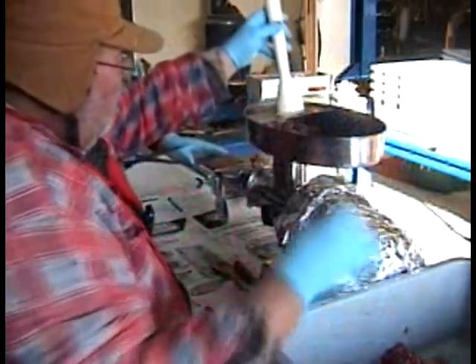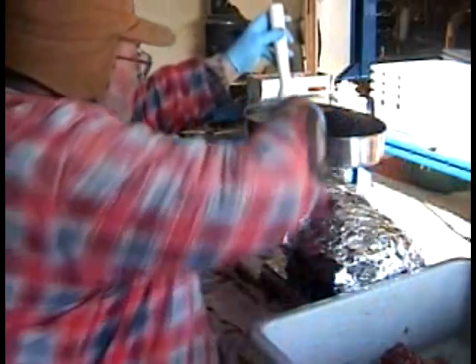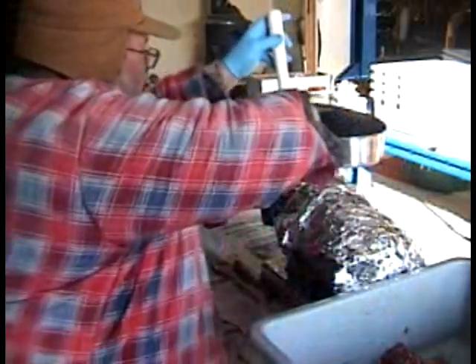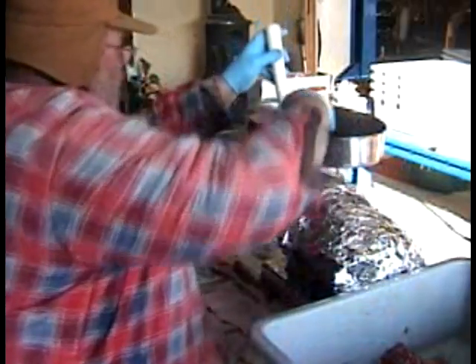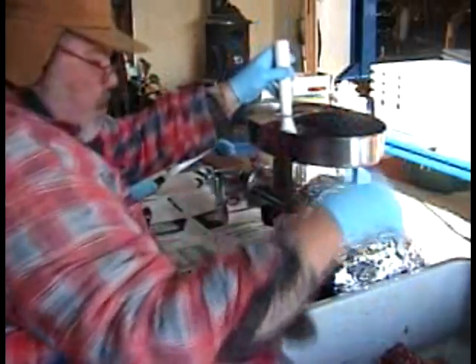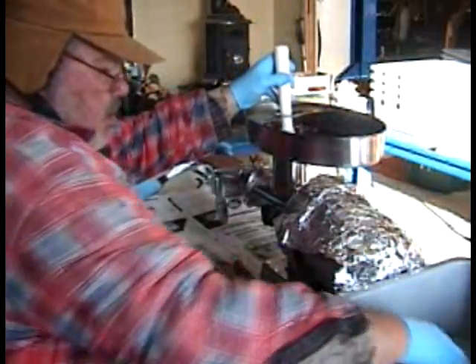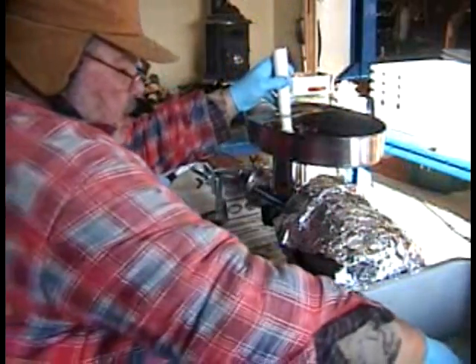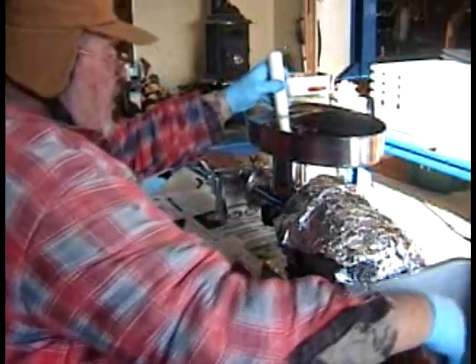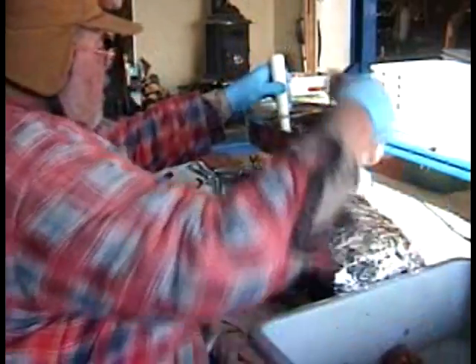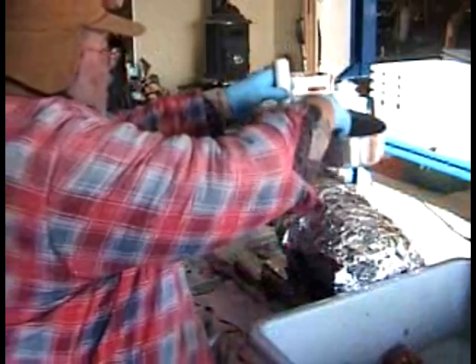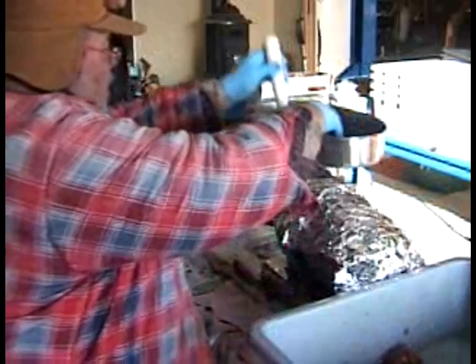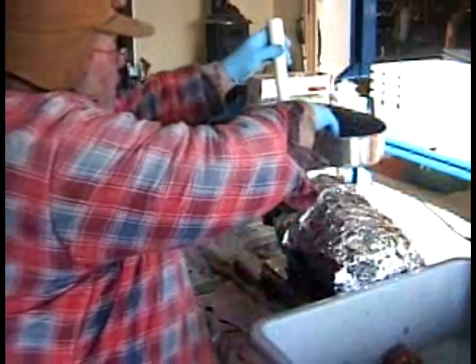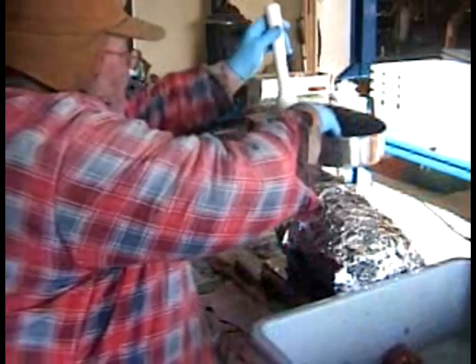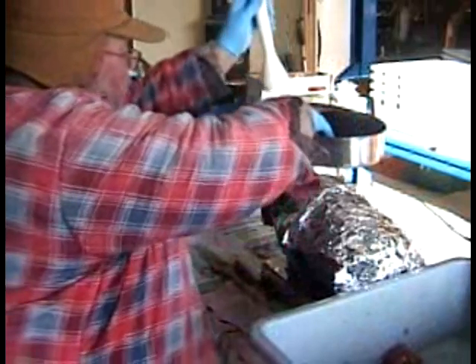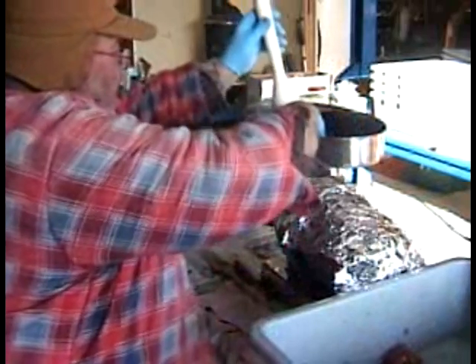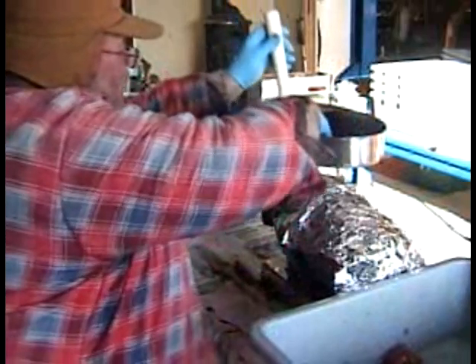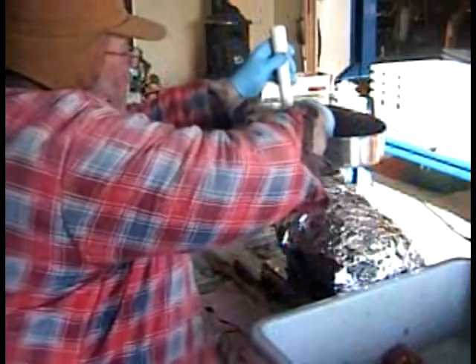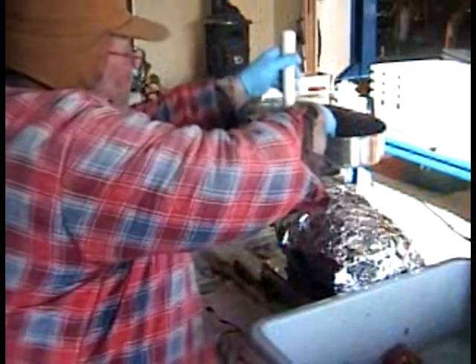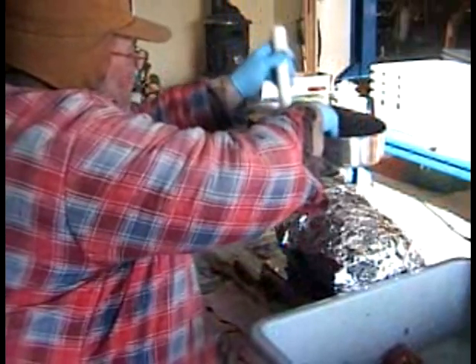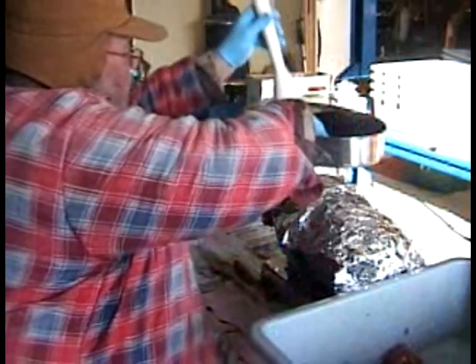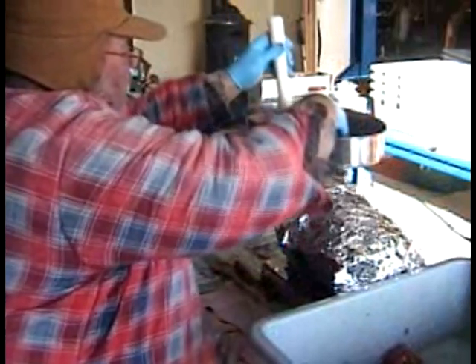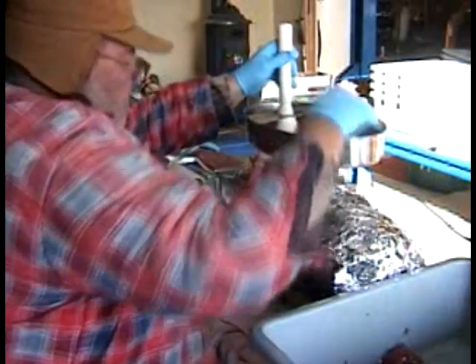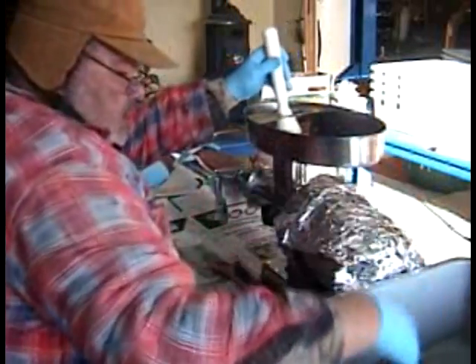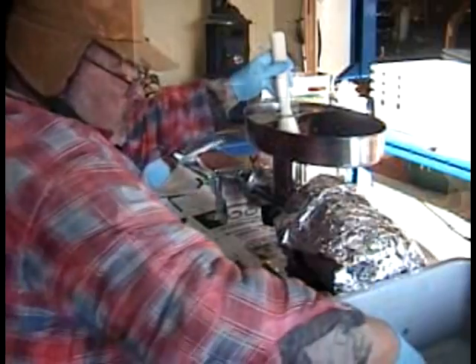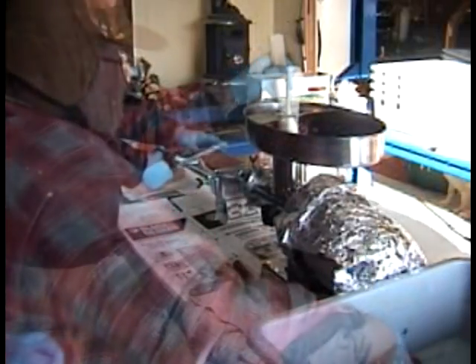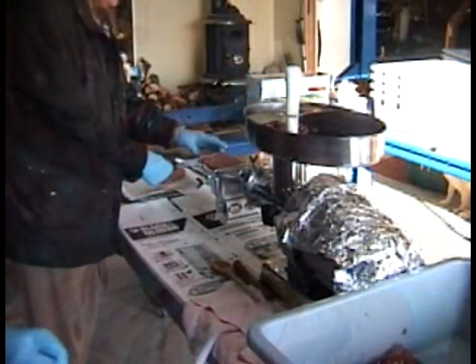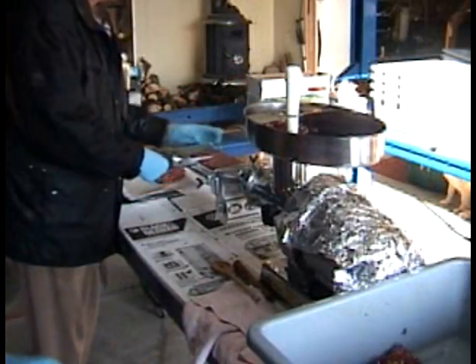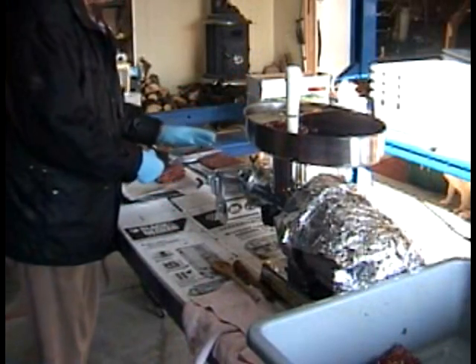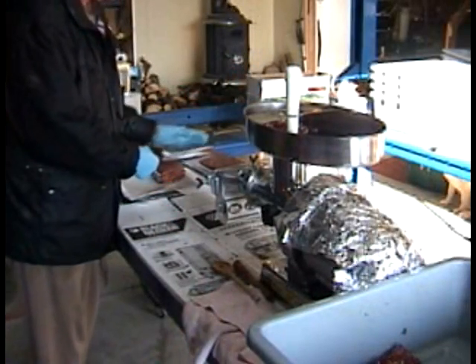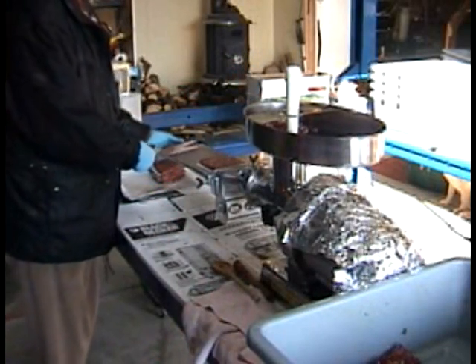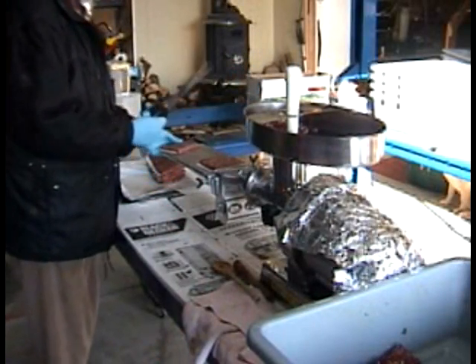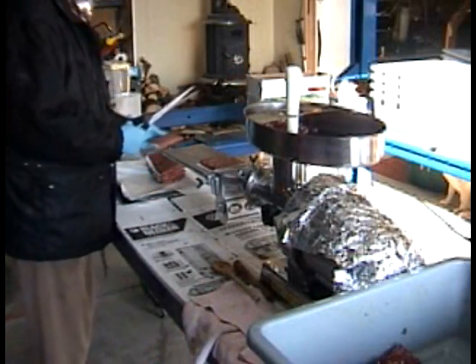We're going to make some burger patties first. This is going to make the patties kind of like Wendy's — you'll end up with sort of a square, or you can make them oblong, however you want to do it. You'll see what we do.